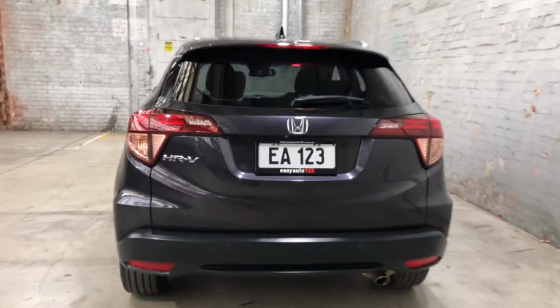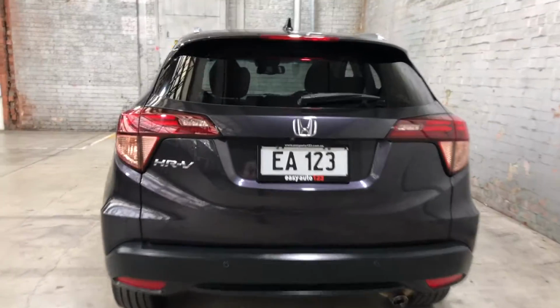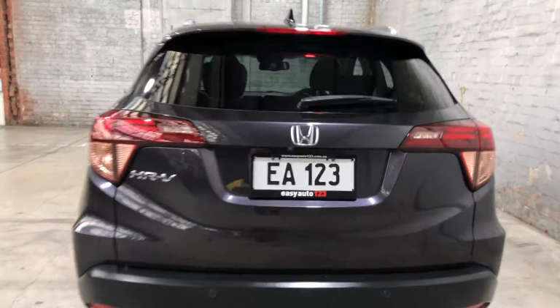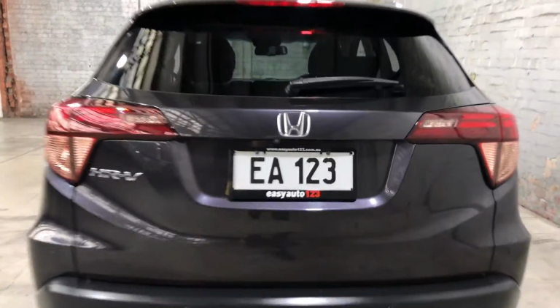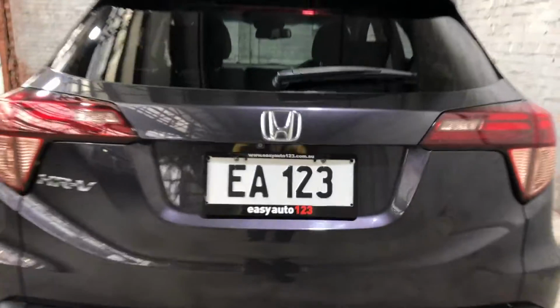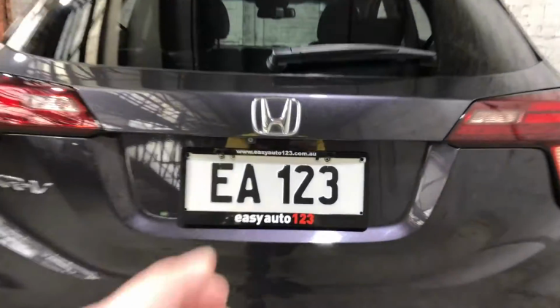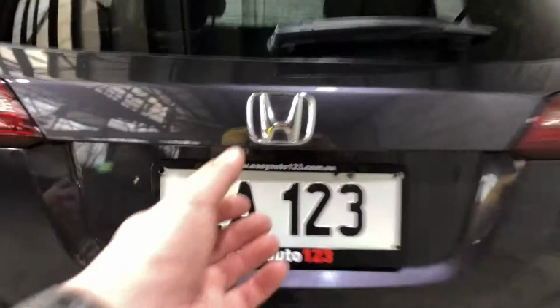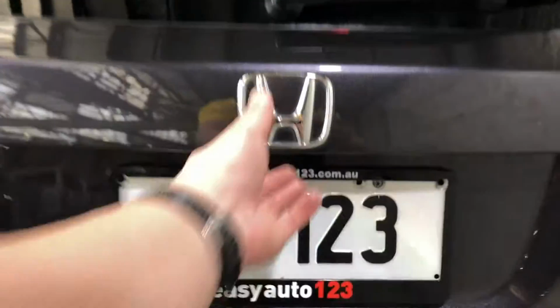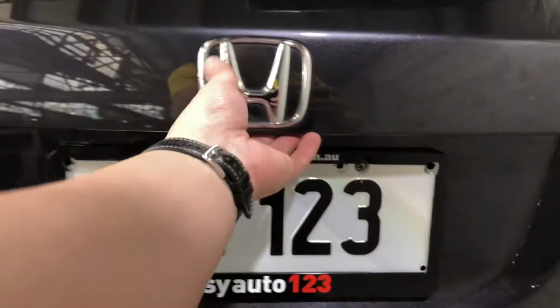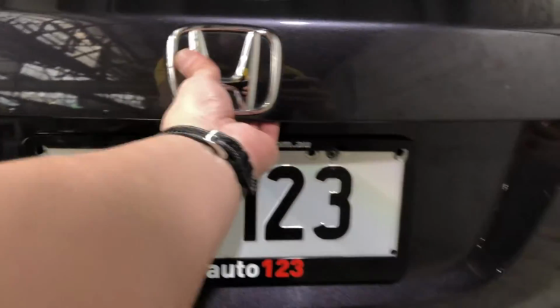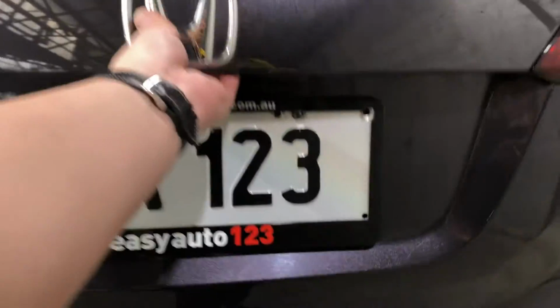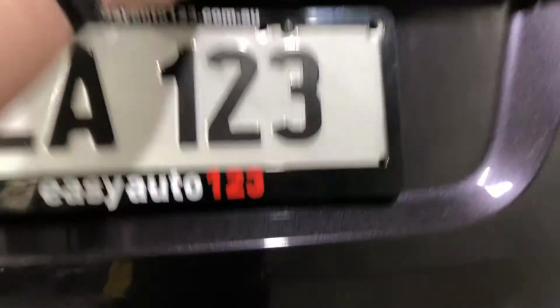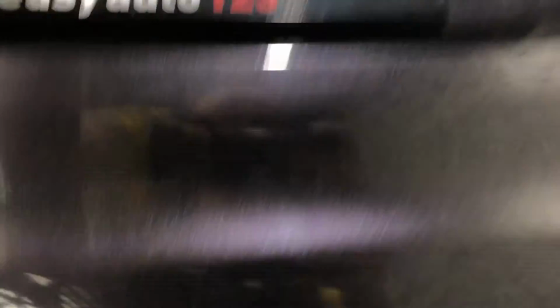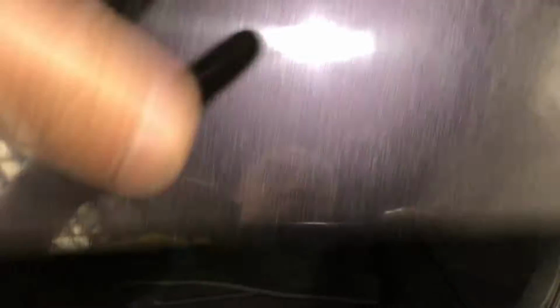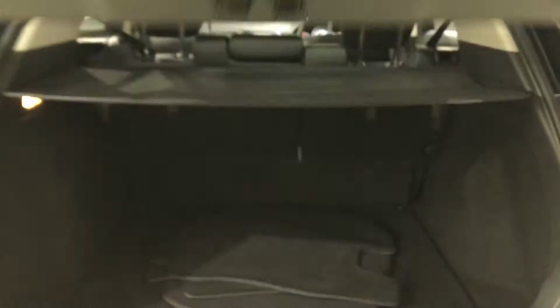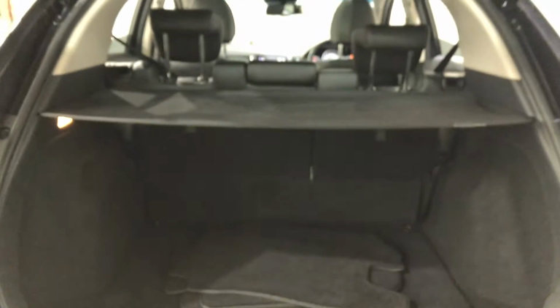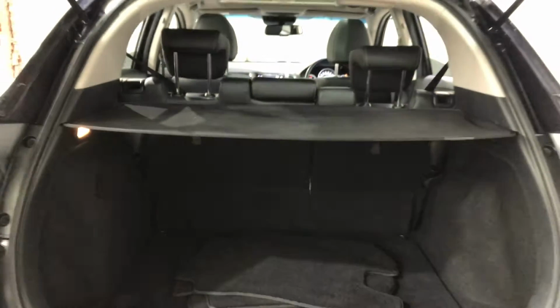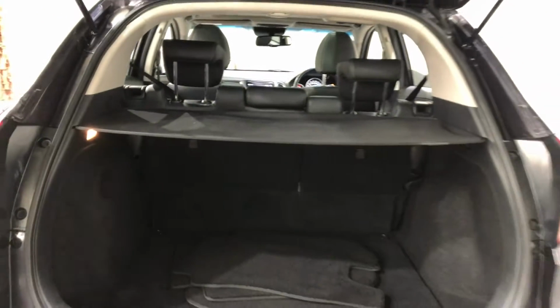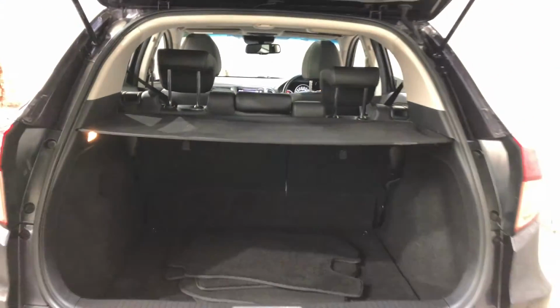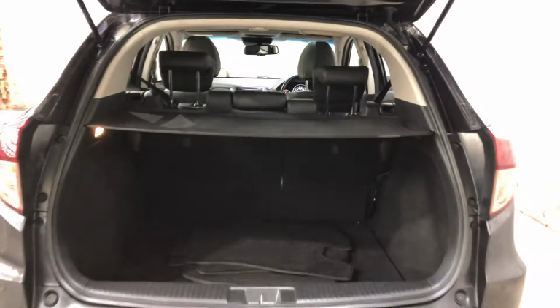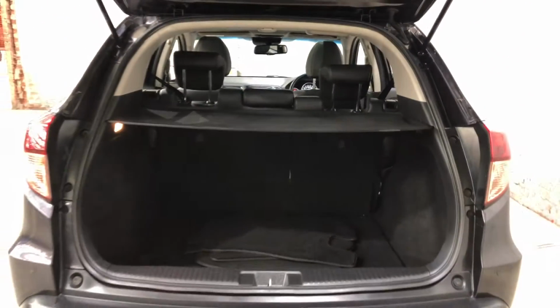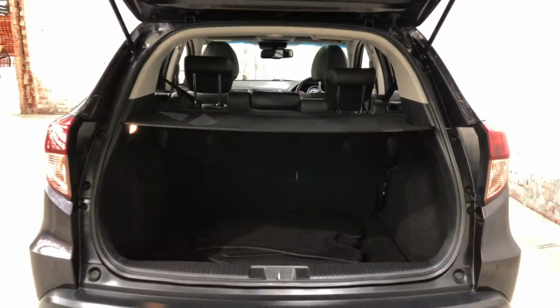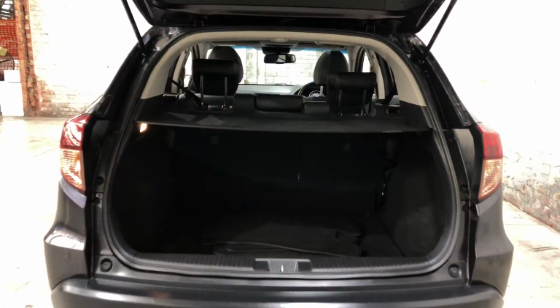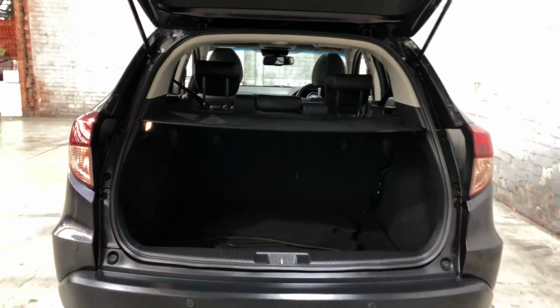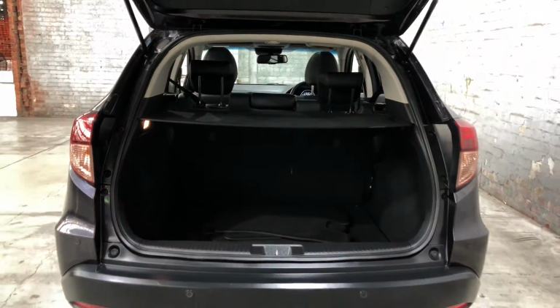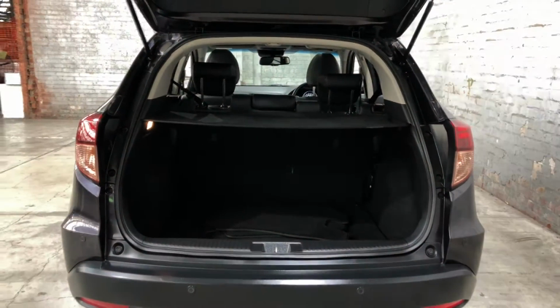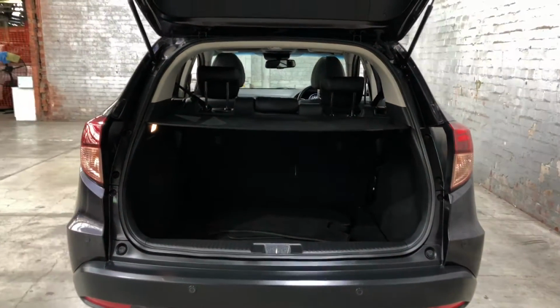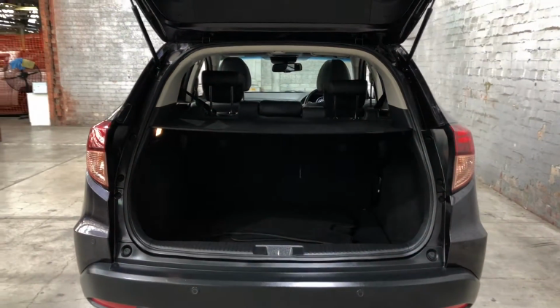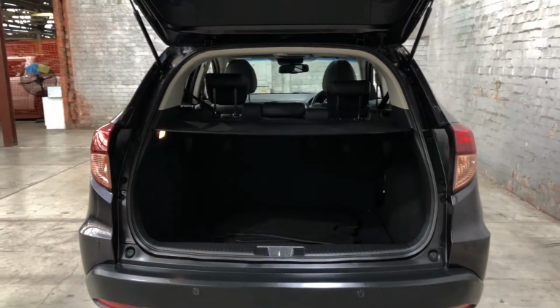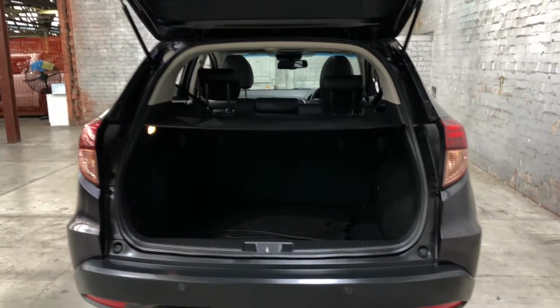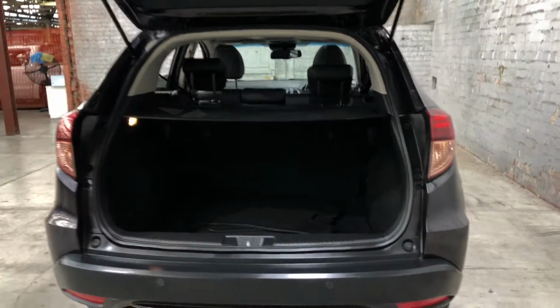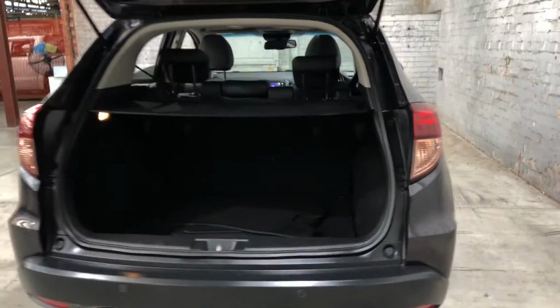As we jump inside the boot, being a small family size SUV, there's actually quite a big amount of boot space in the back. If we need more space, the two back seats do fall down.